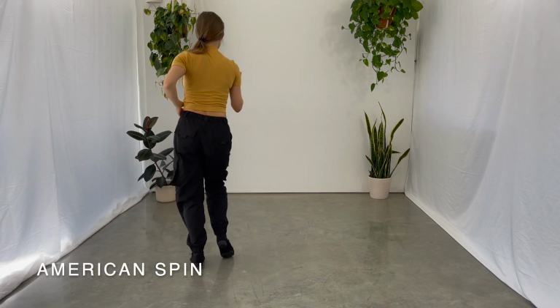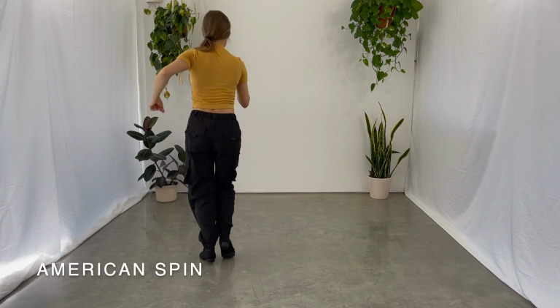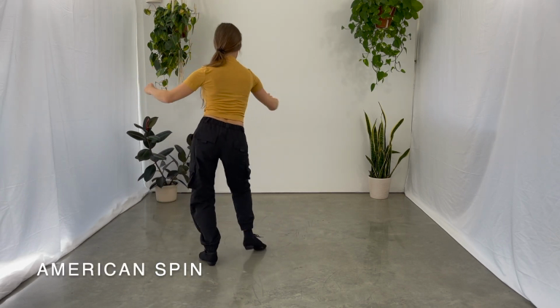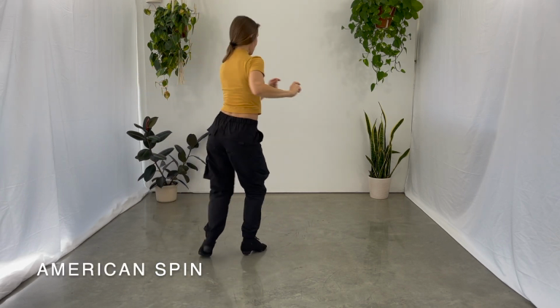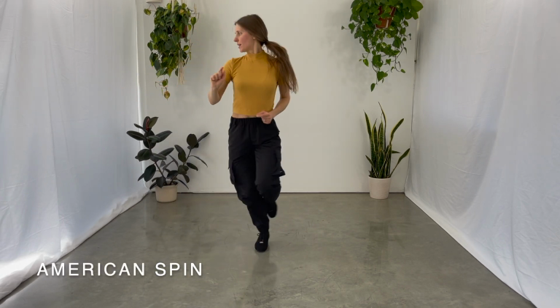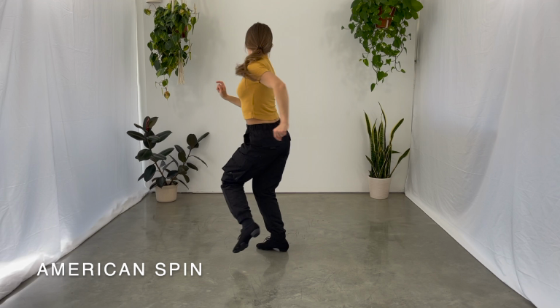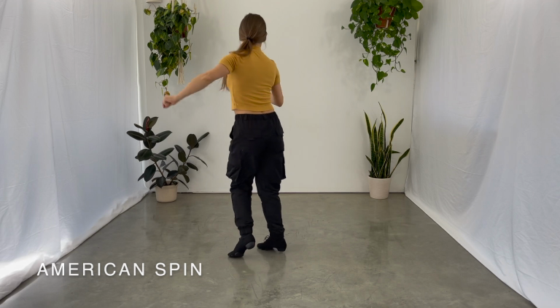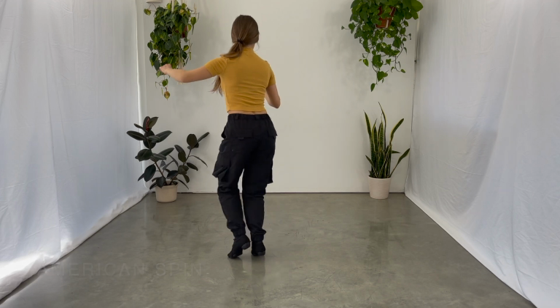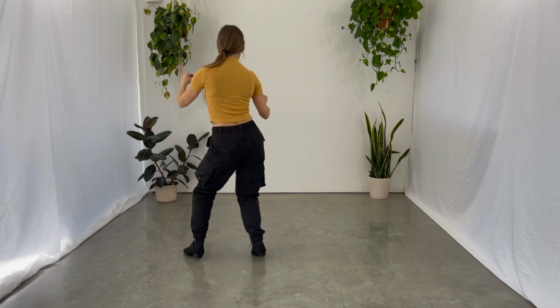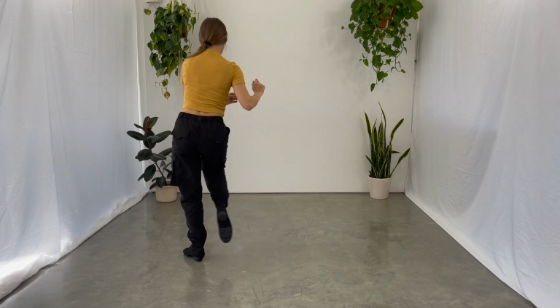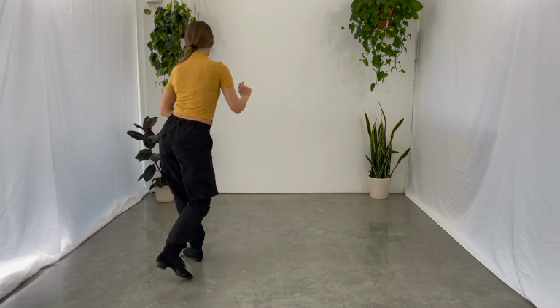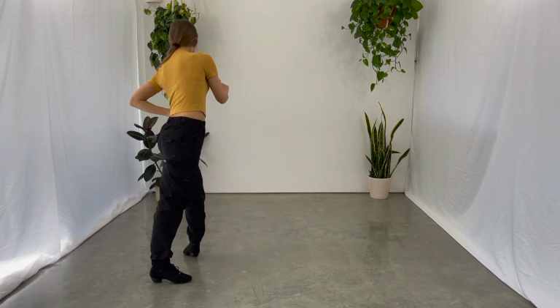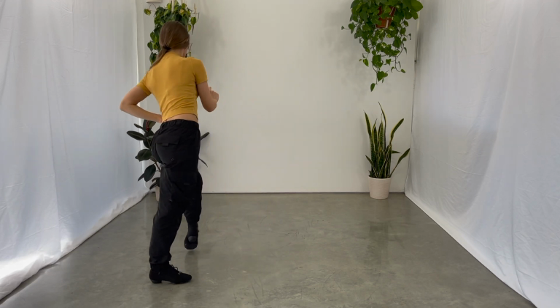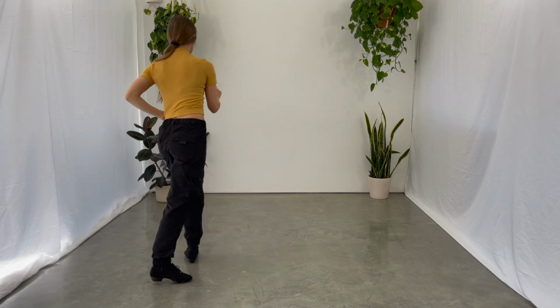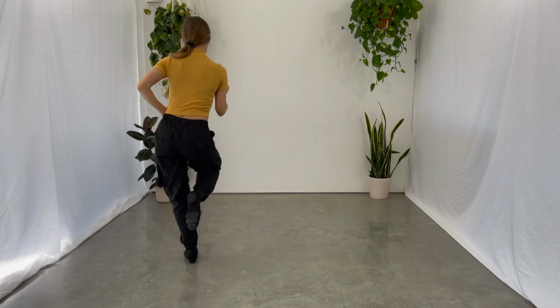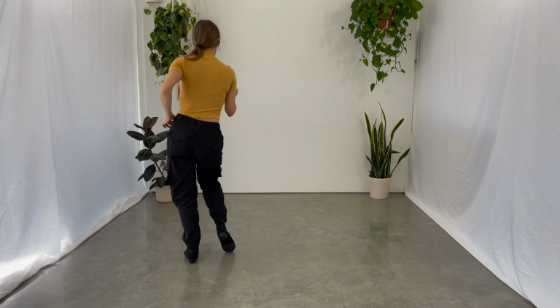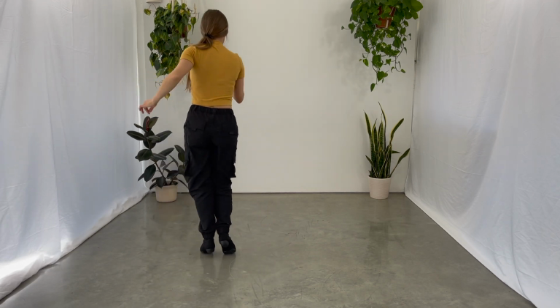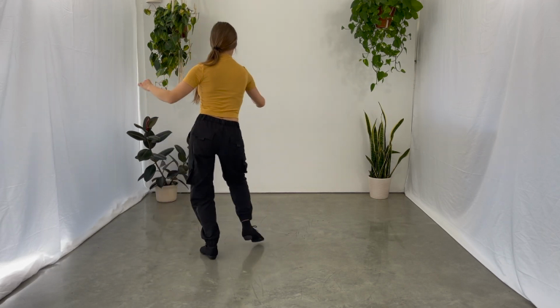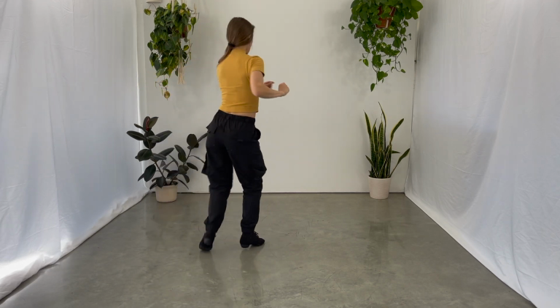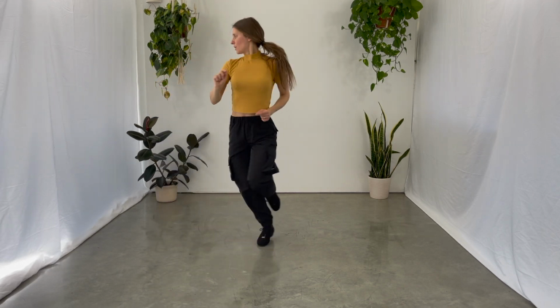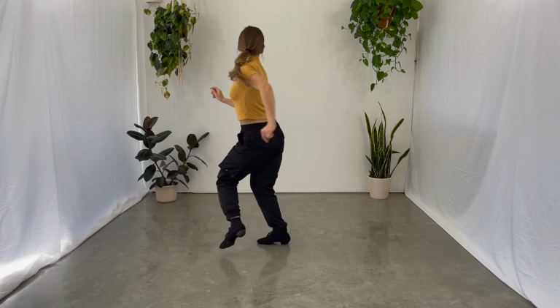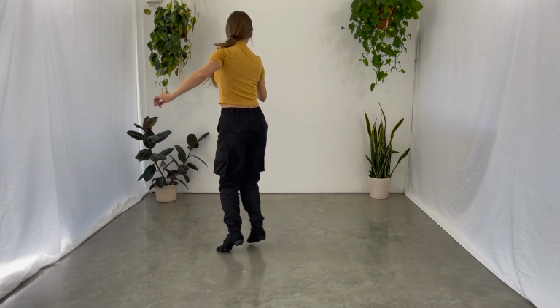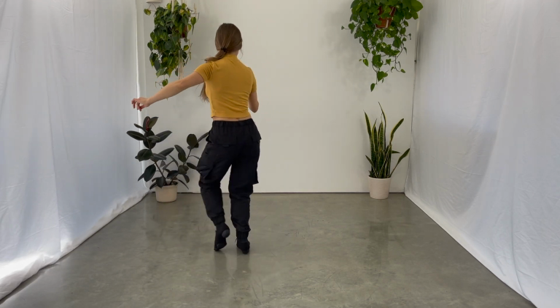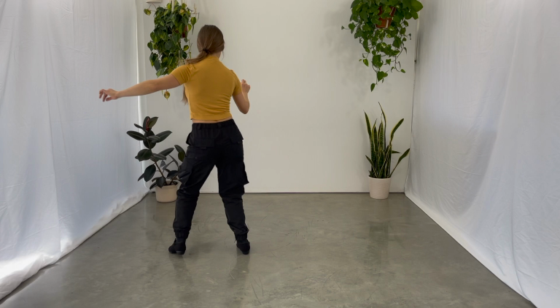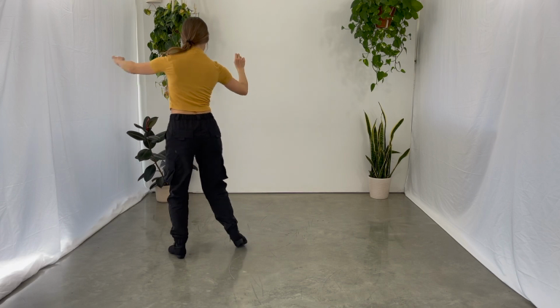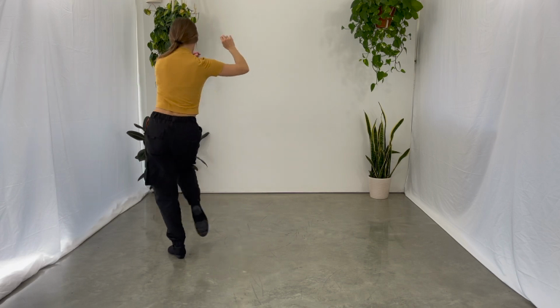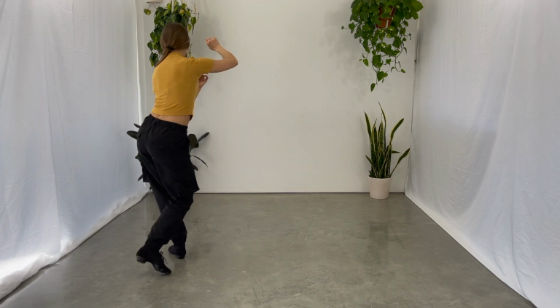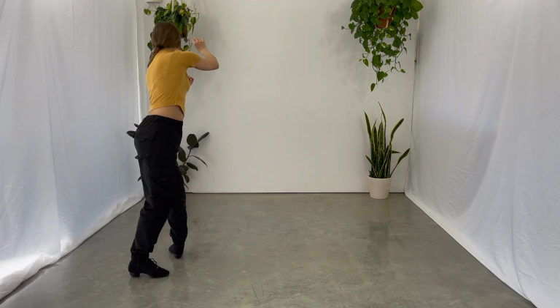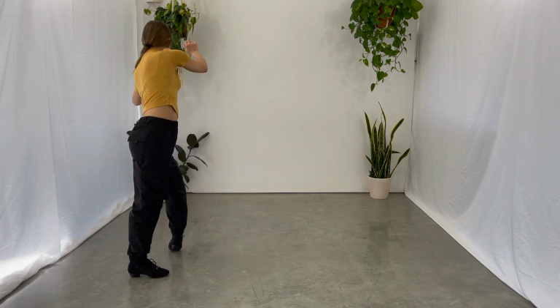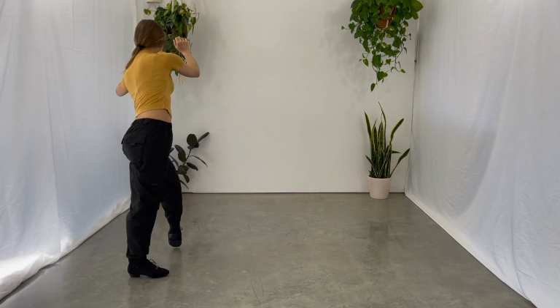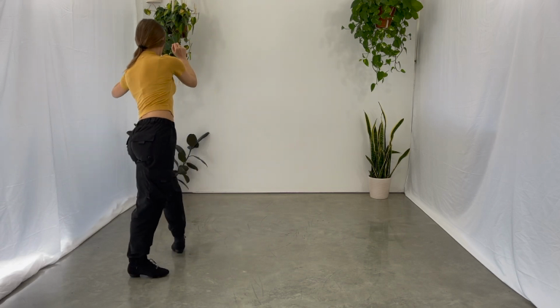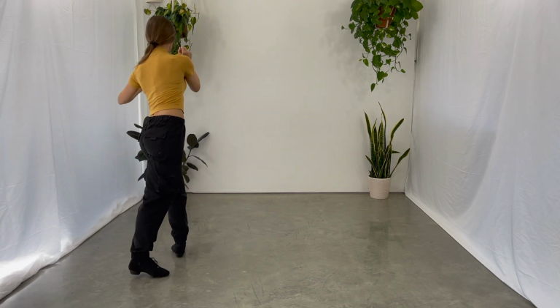Trip, full step, trip, full step, one, two, trip, full step, trip, full step, beginning one, two.